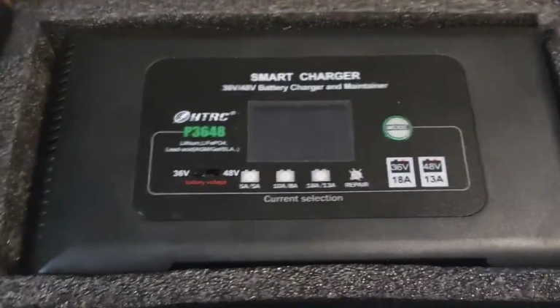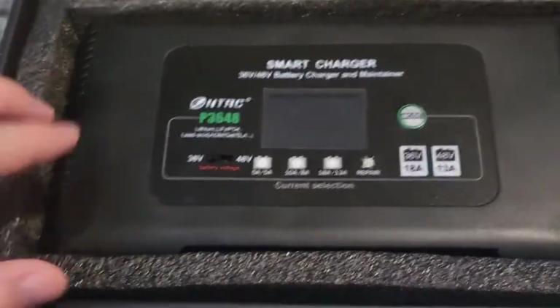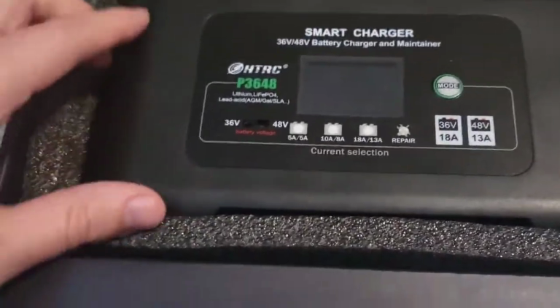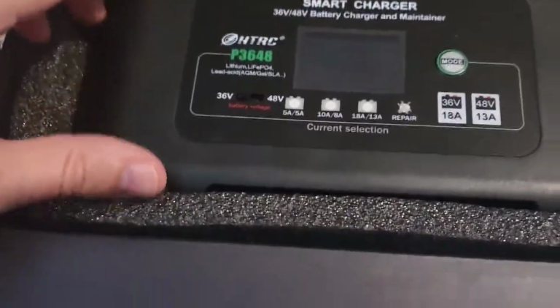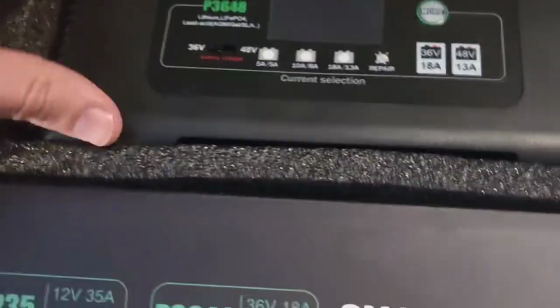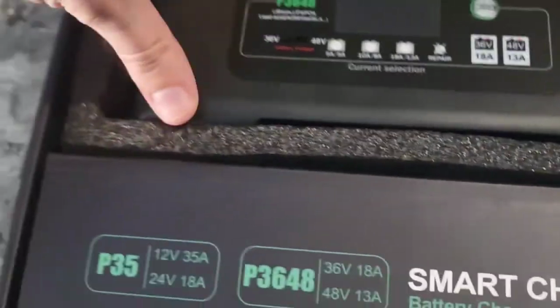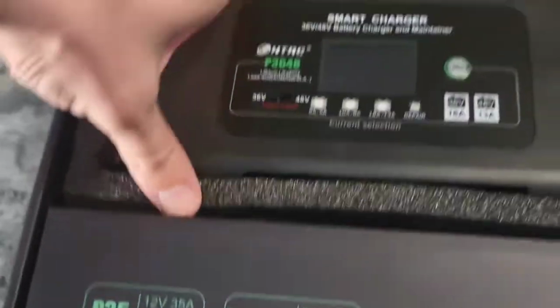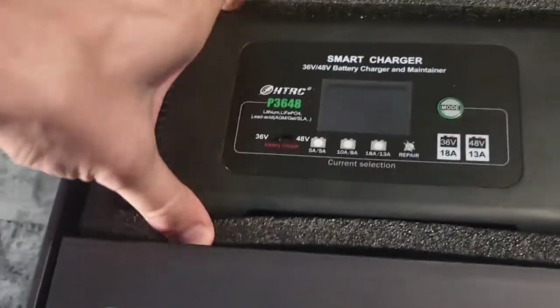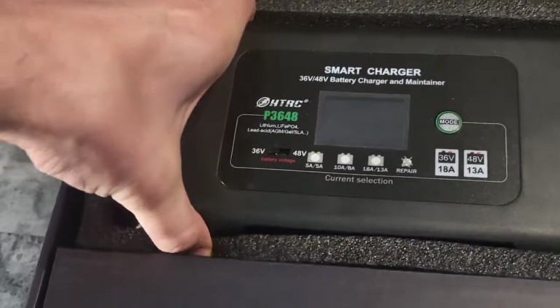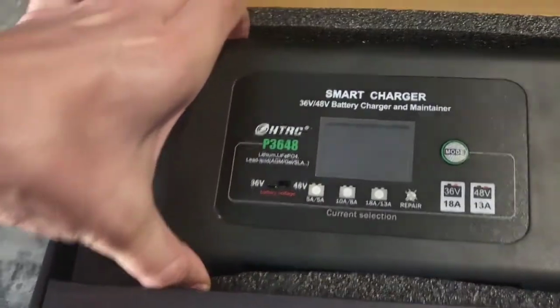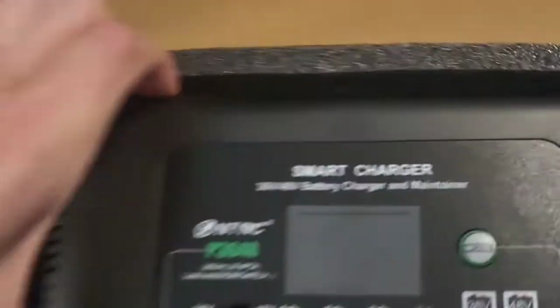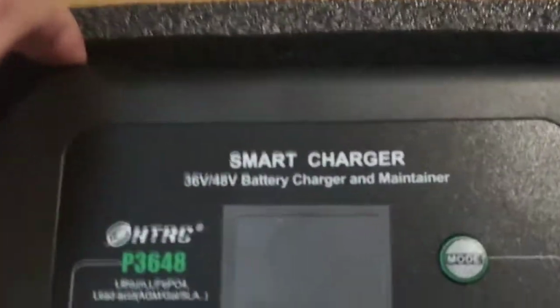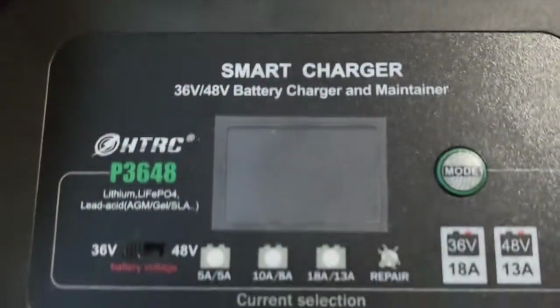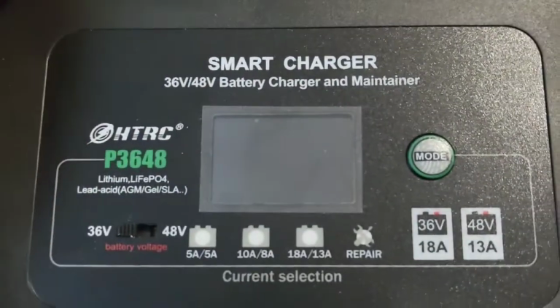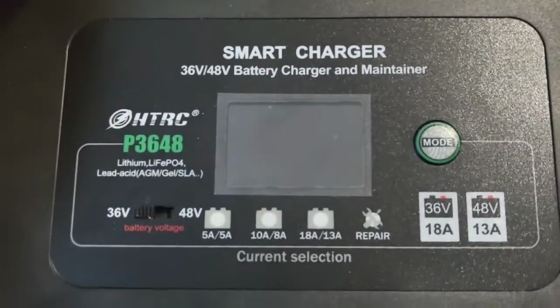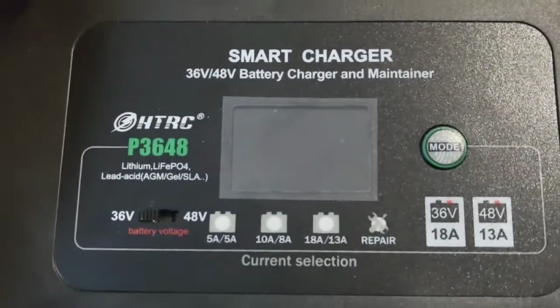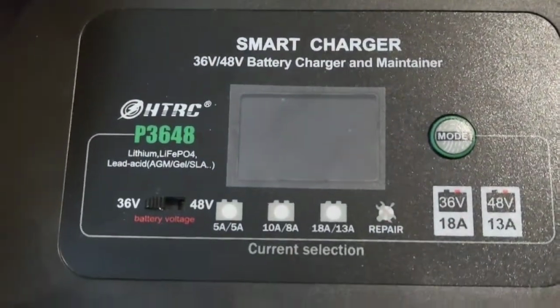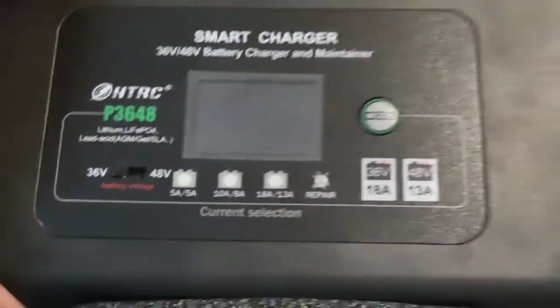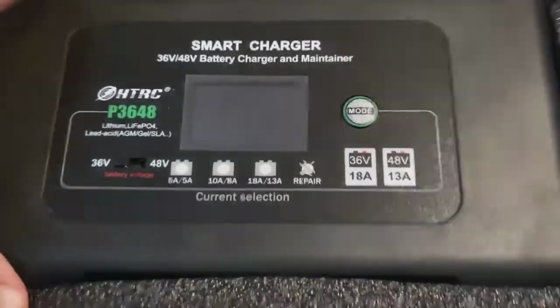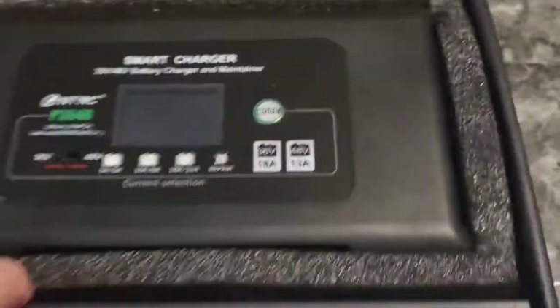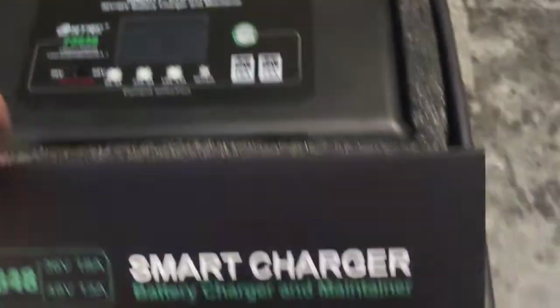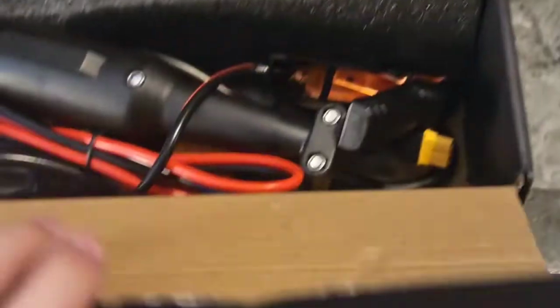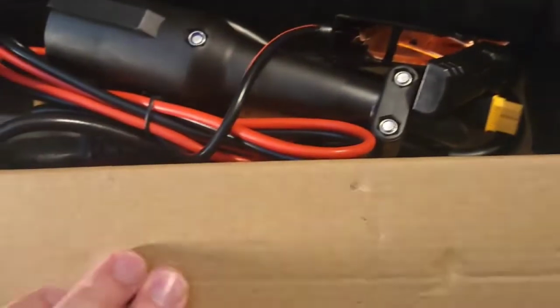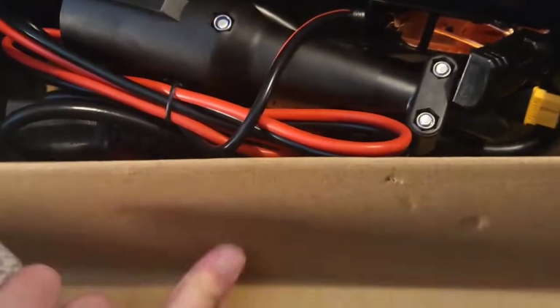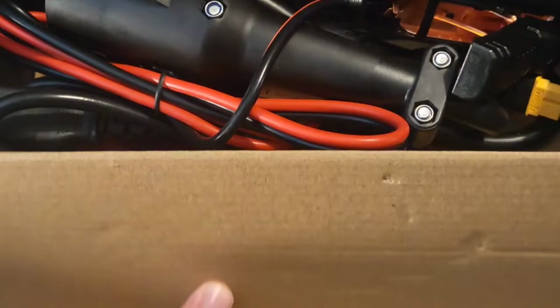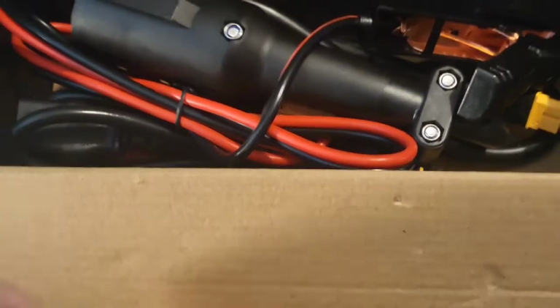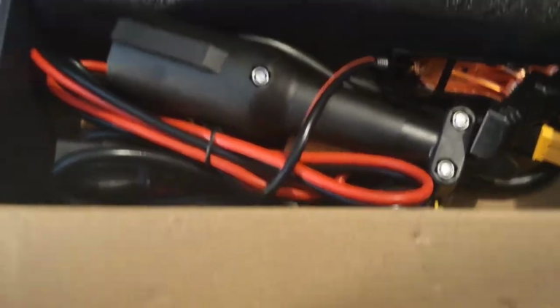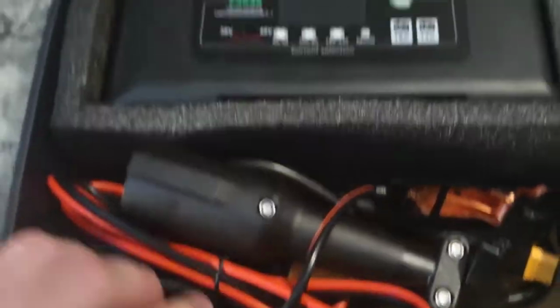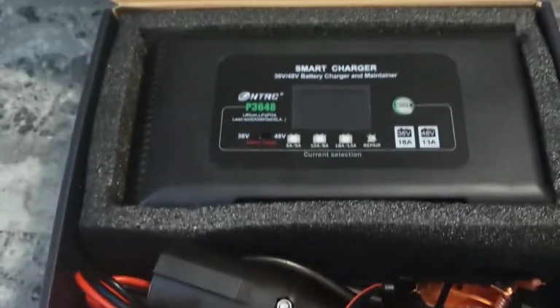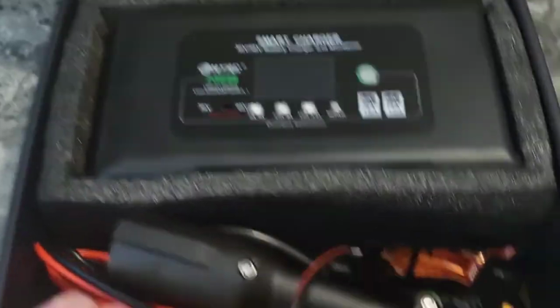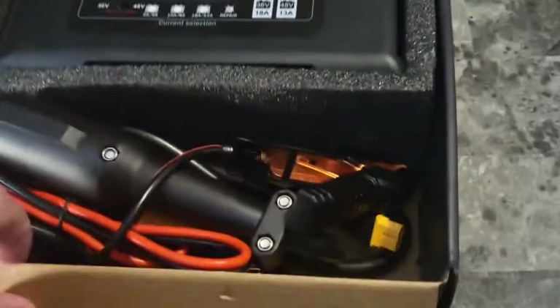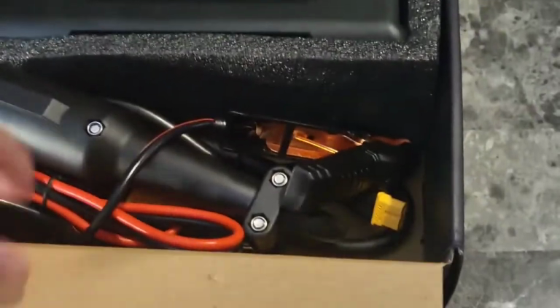We can see this comes neatly packaged and well protected in the box, with a big digital screen on this. And down here, we do have the accessories for it.